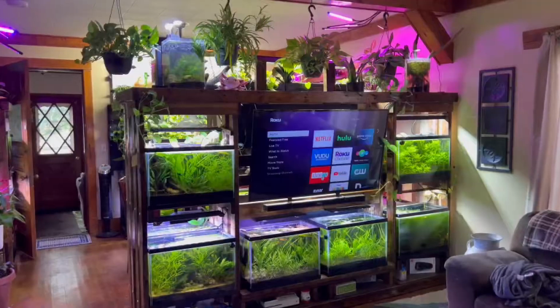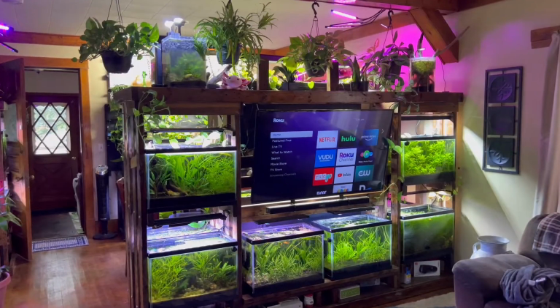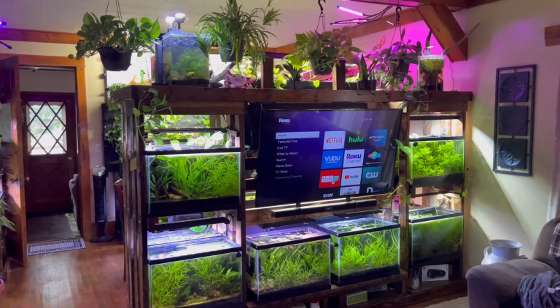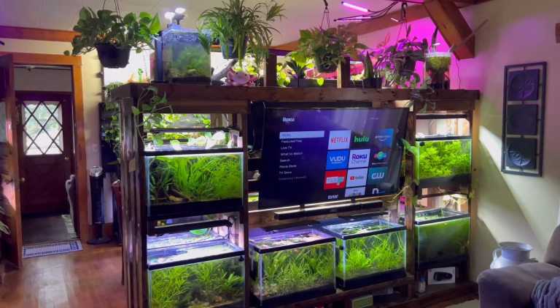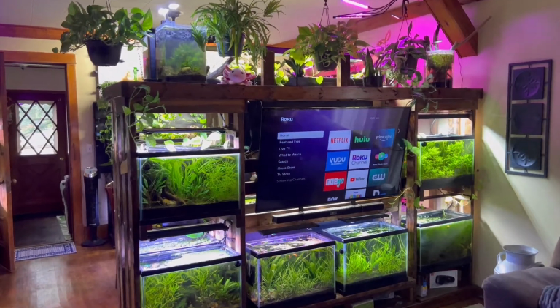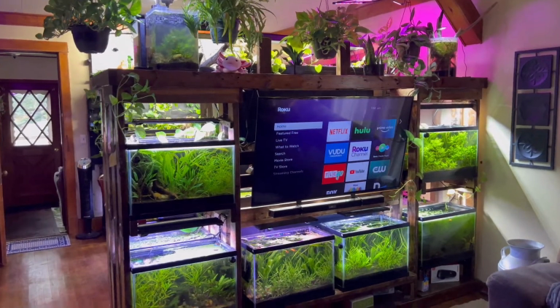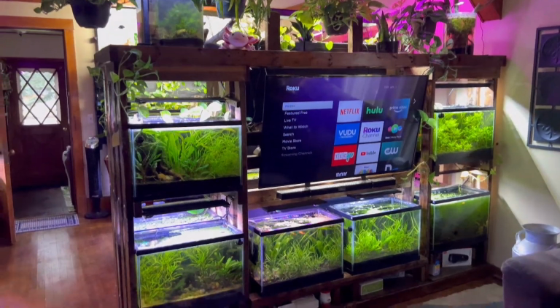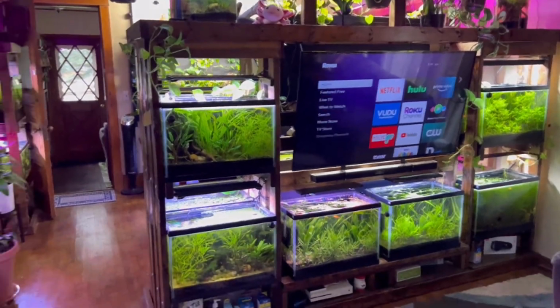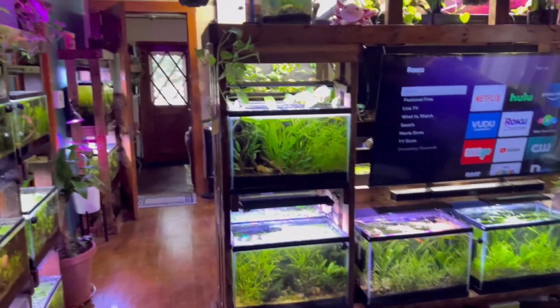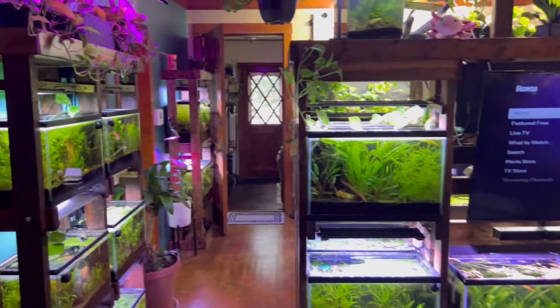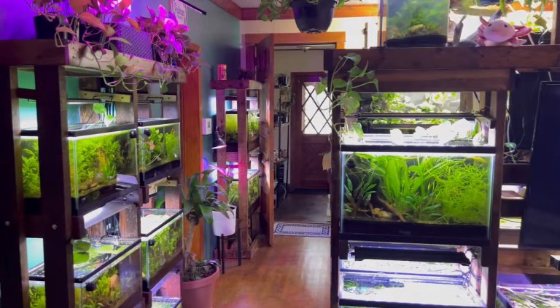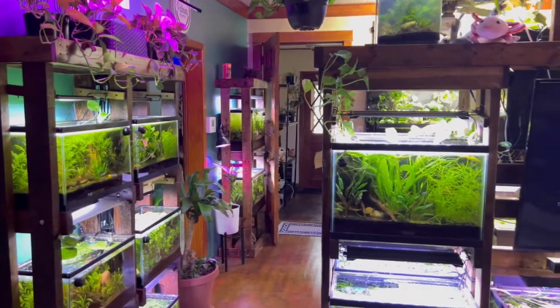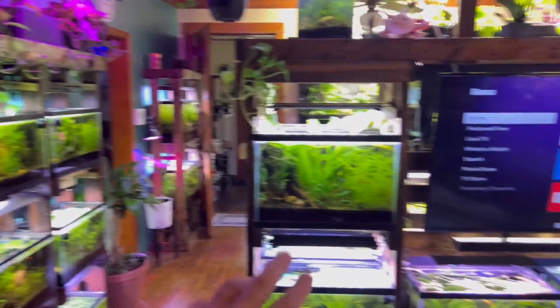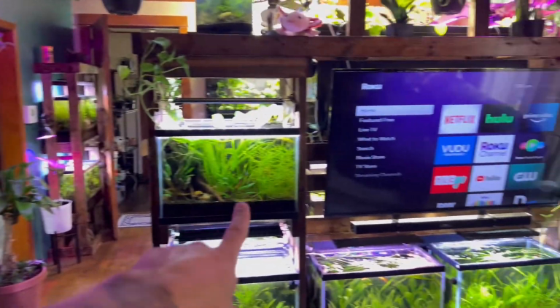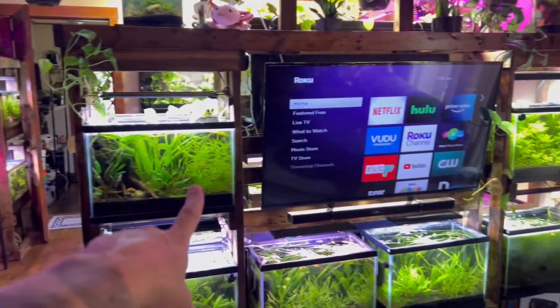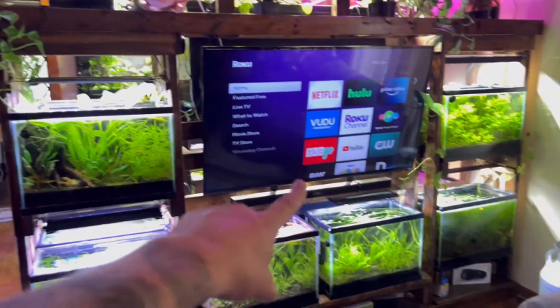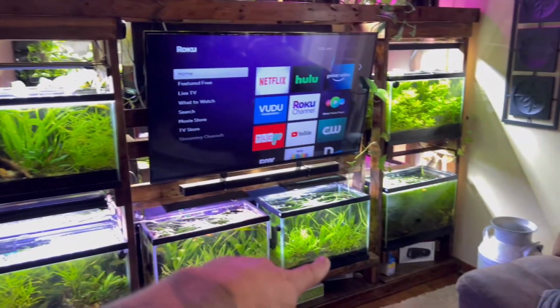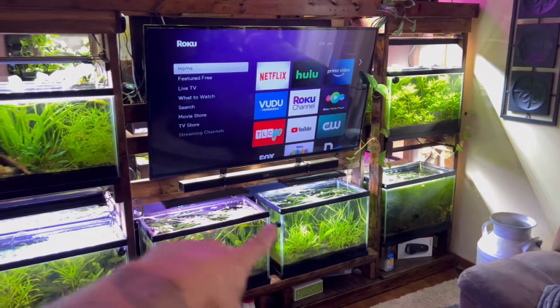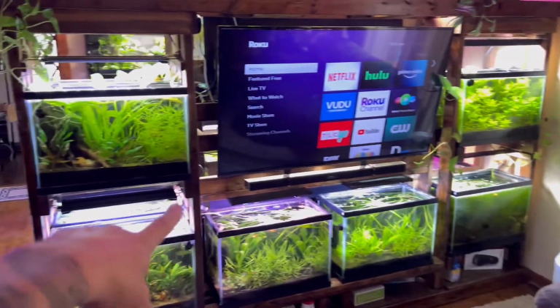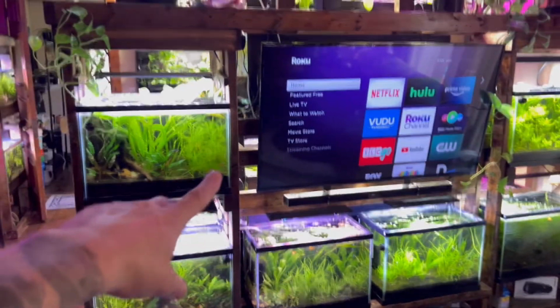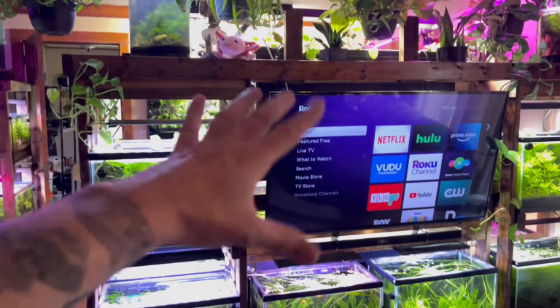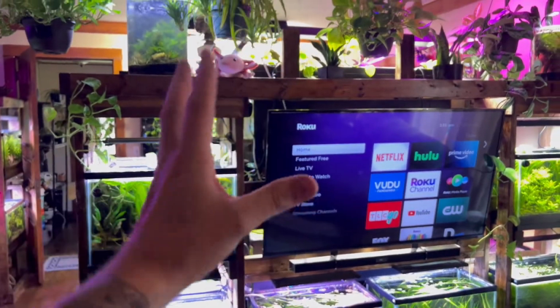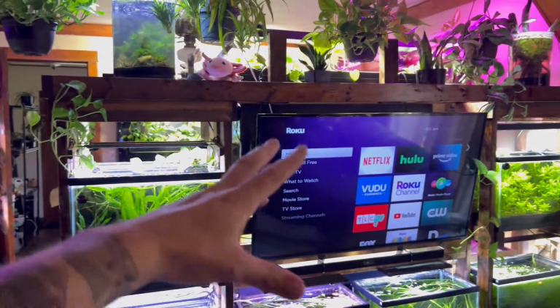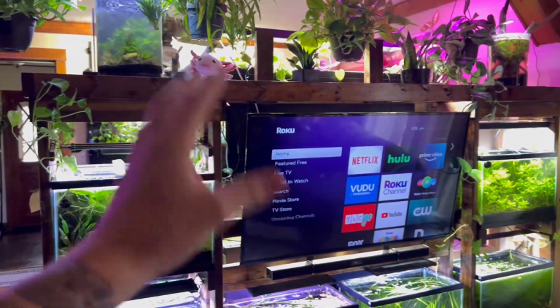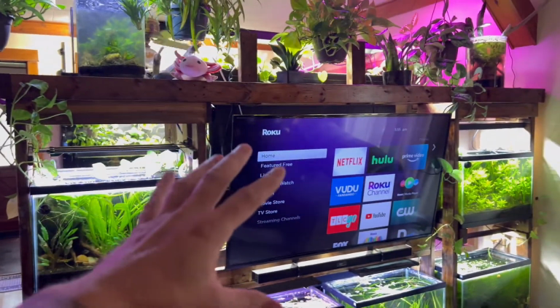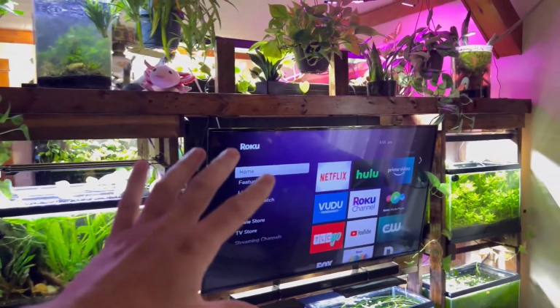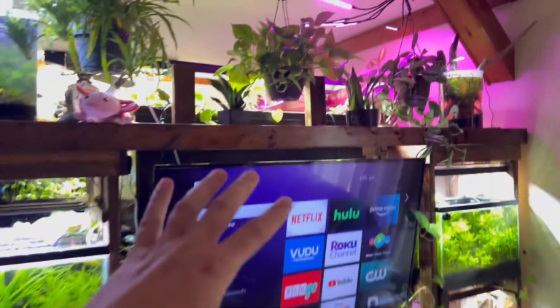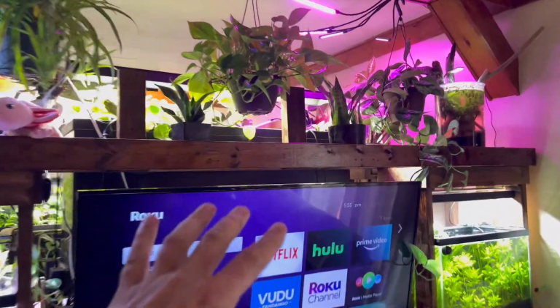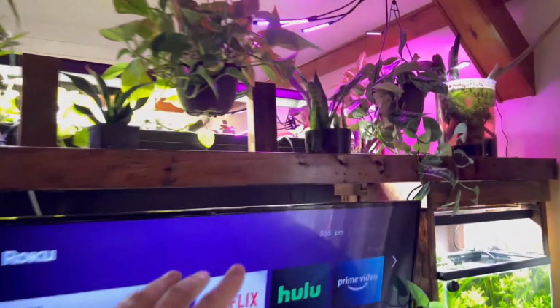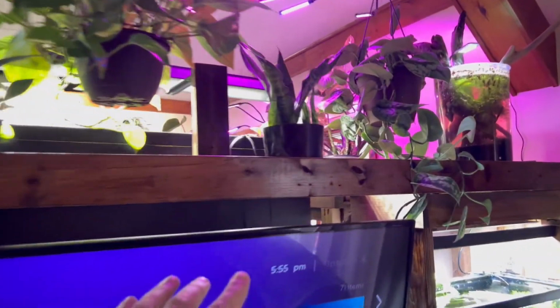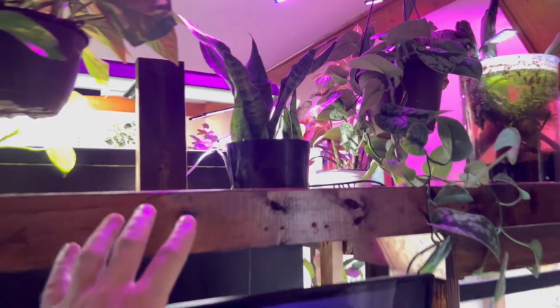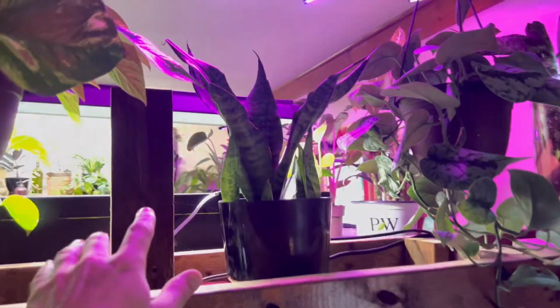As you can see, we love ourselves some houseplants and fish aquariums. By the way, if you guys like fish aquariums, I have another YouTube channel called Palmer Aquatics — we just hit 60,000 subscribers. So let's find a cool snake plant.